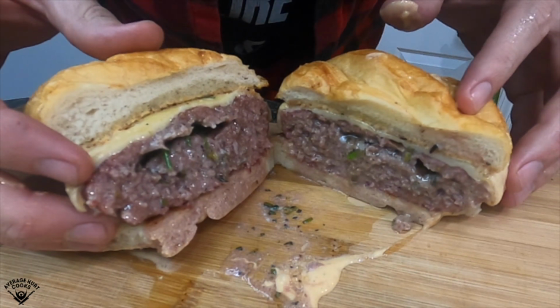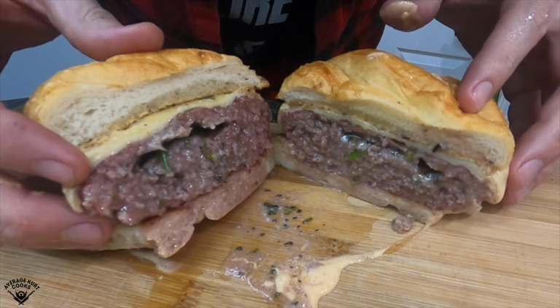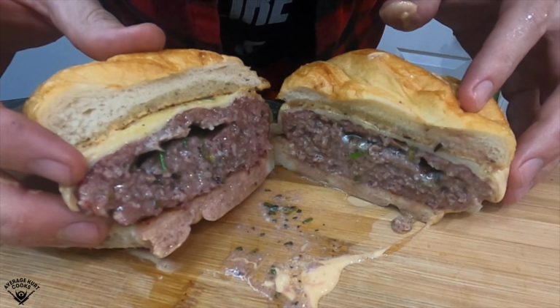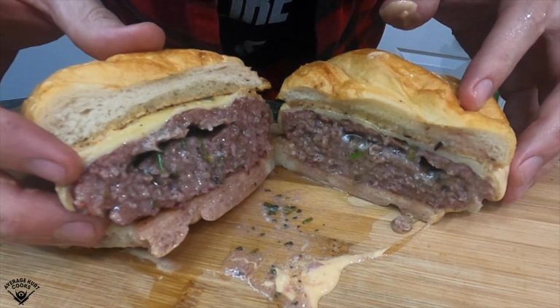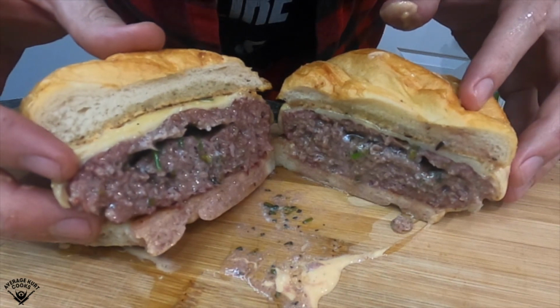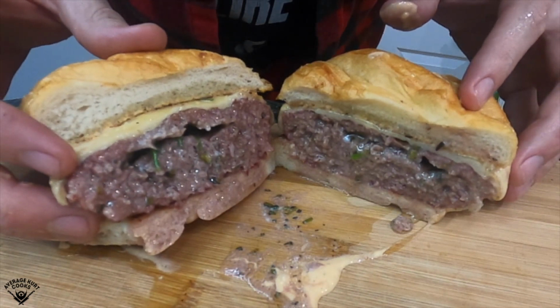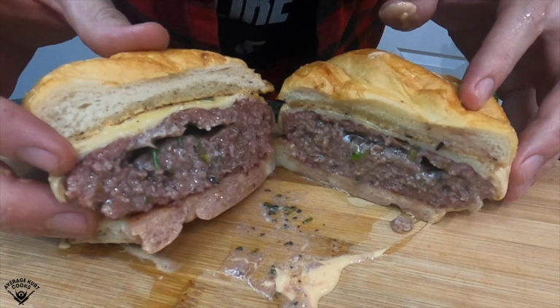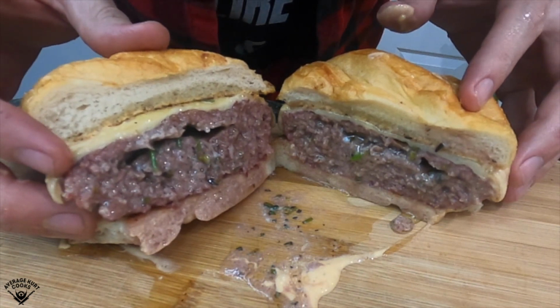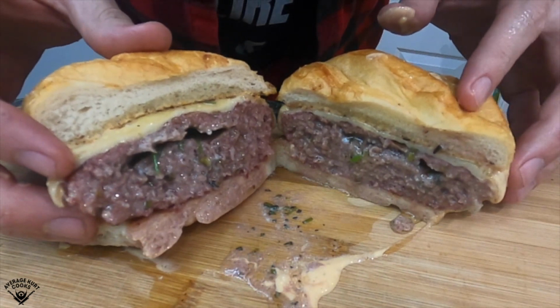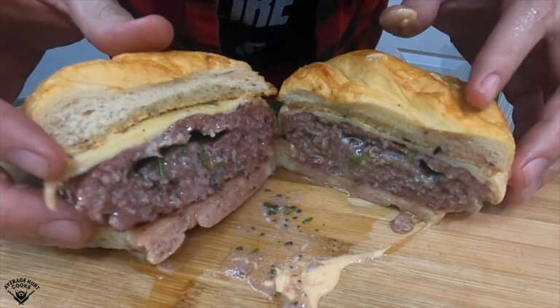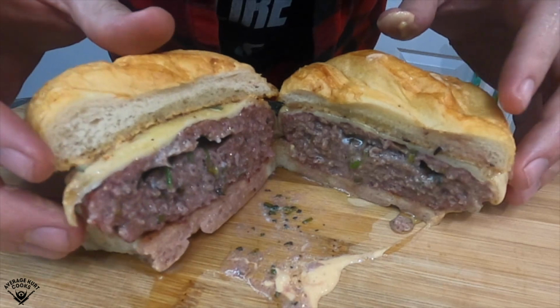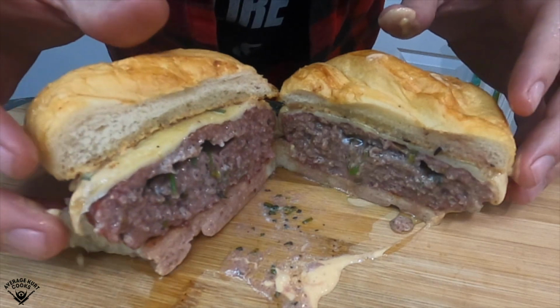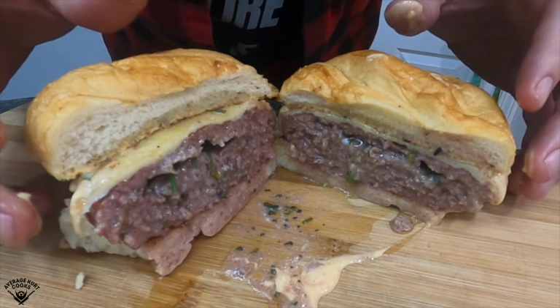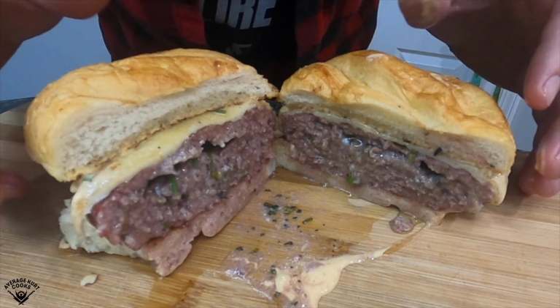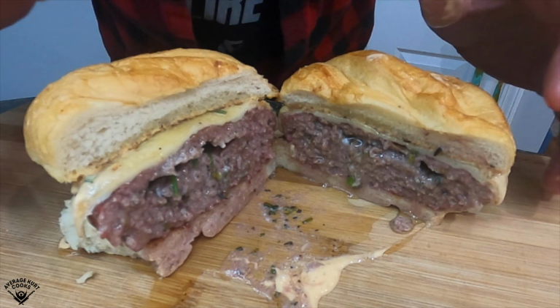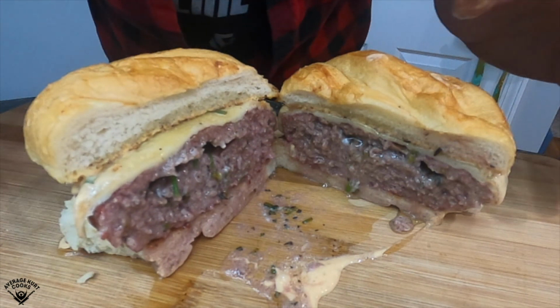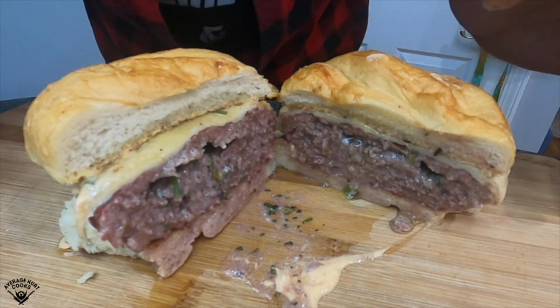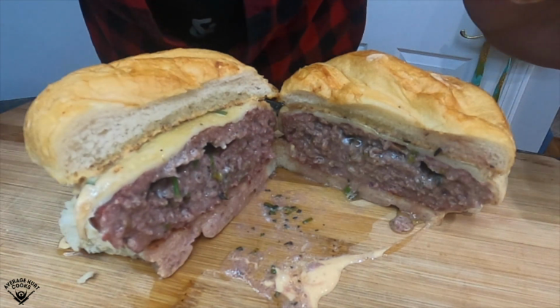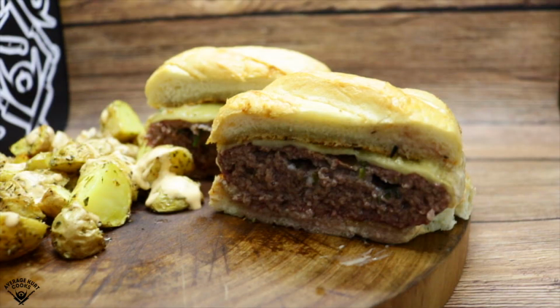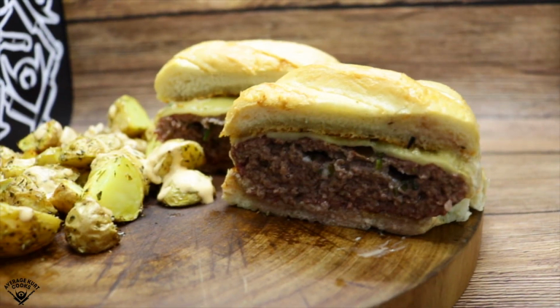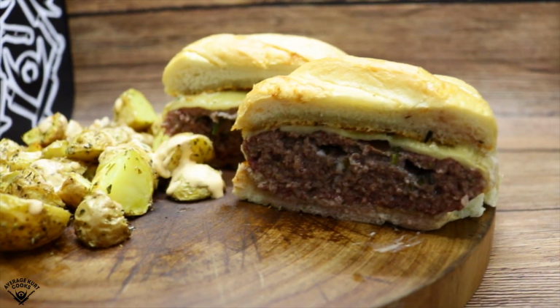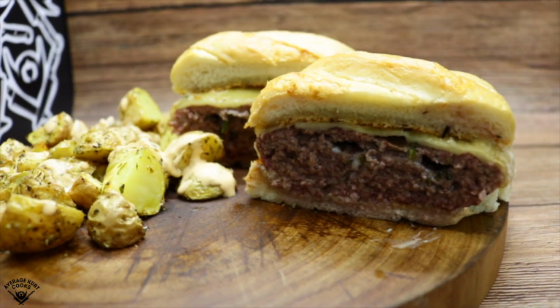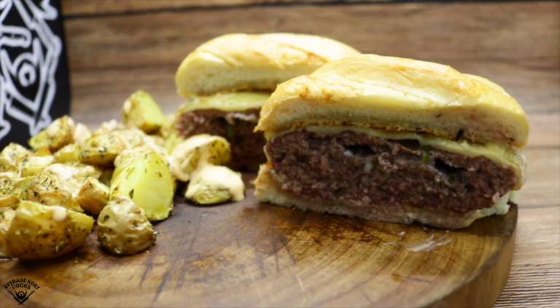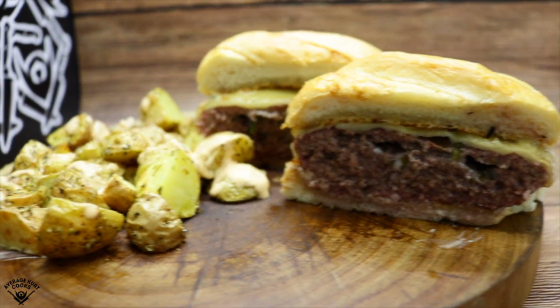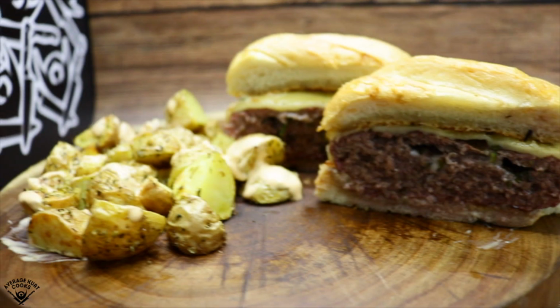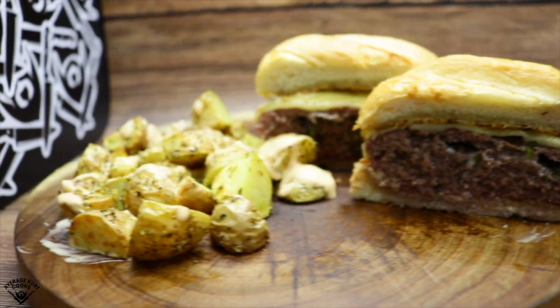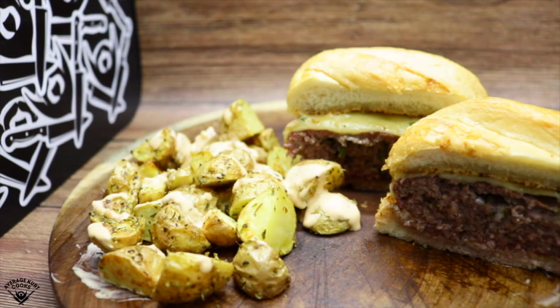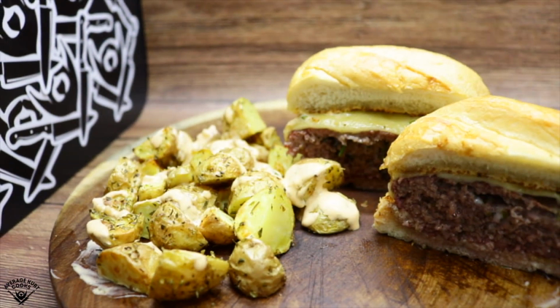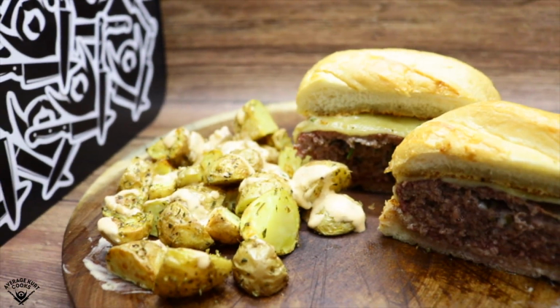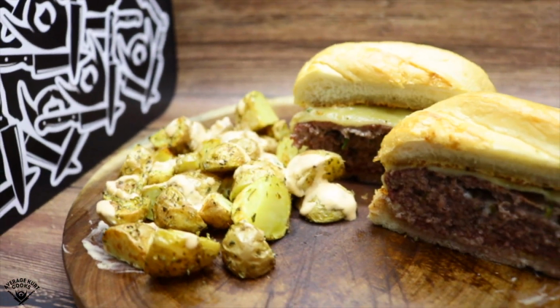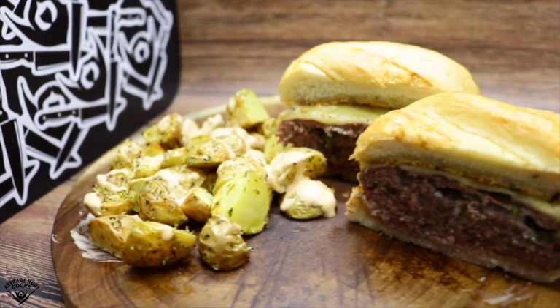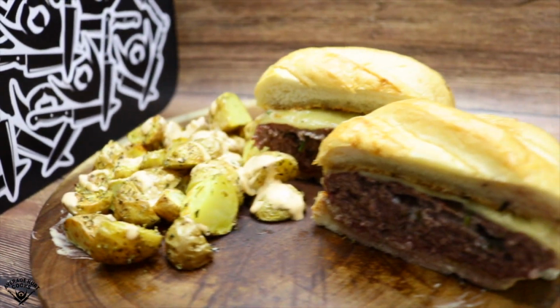That is the juiciest burger I've ever seen. Have you ever seen a juicier burger? No, you haven't. And here it is with the potatoes — I'm working on the backdrop, I'm working on it.